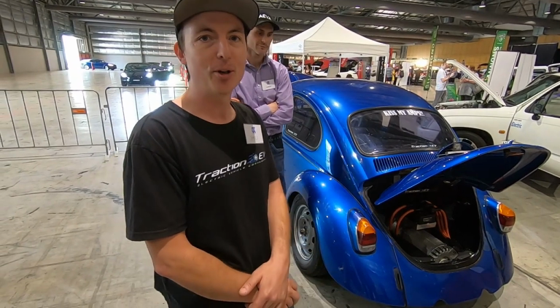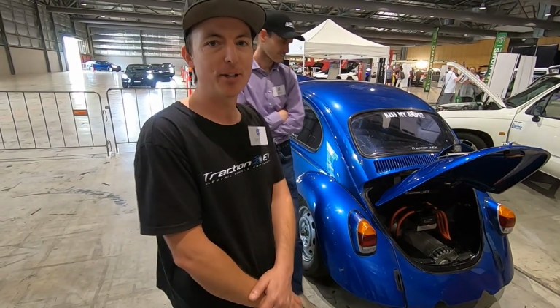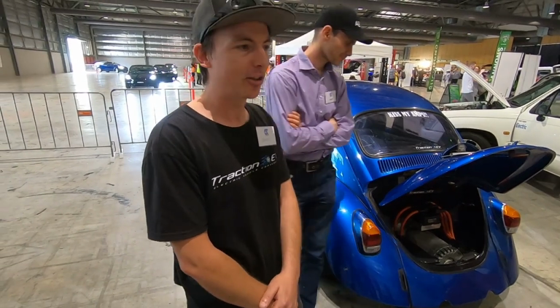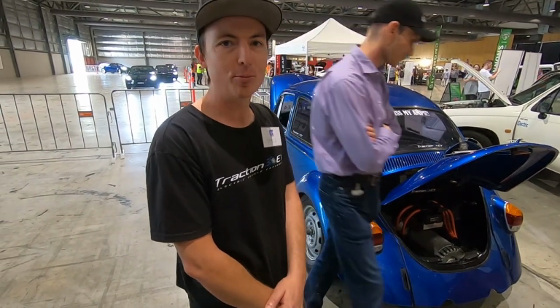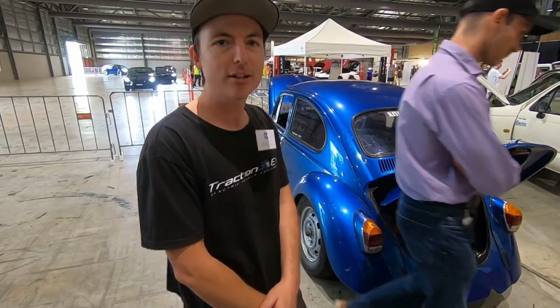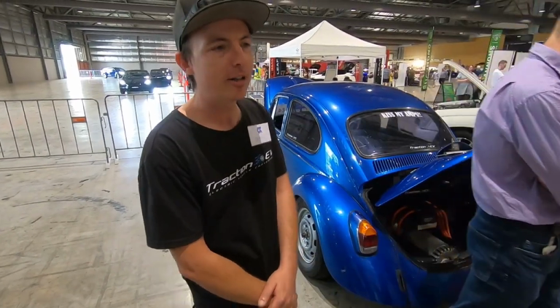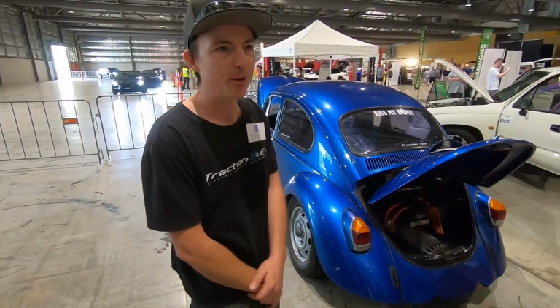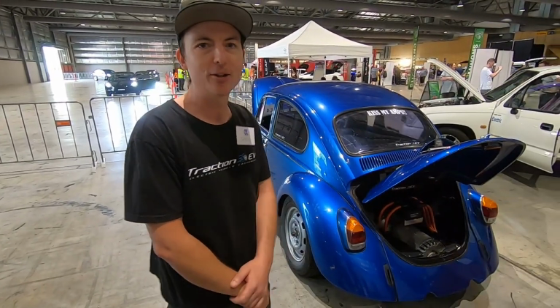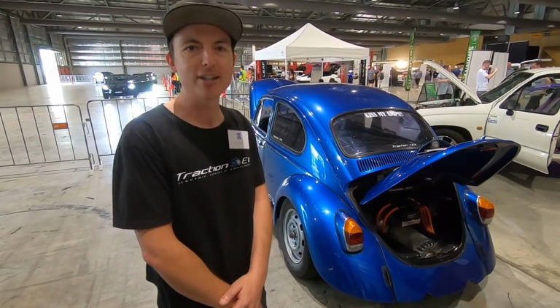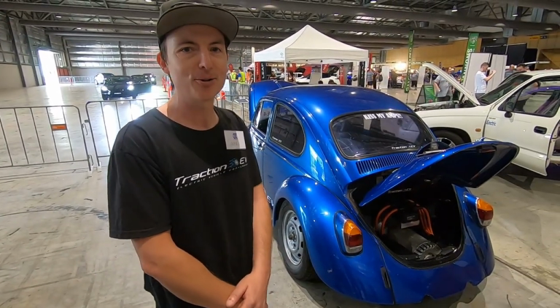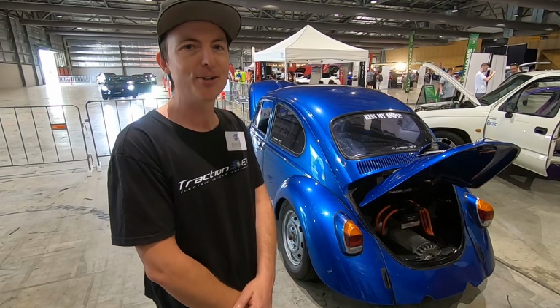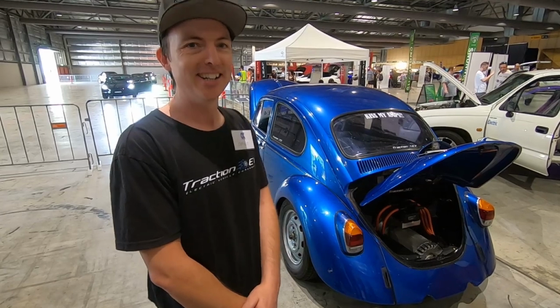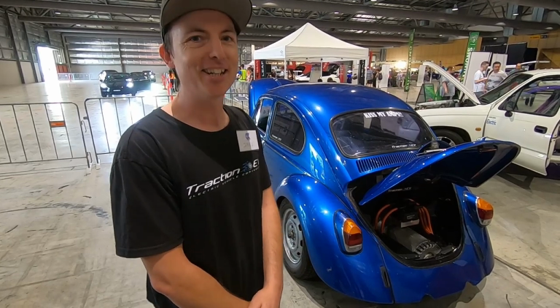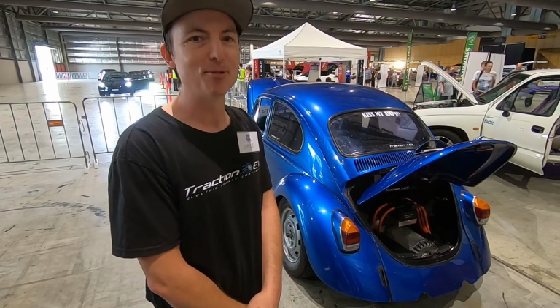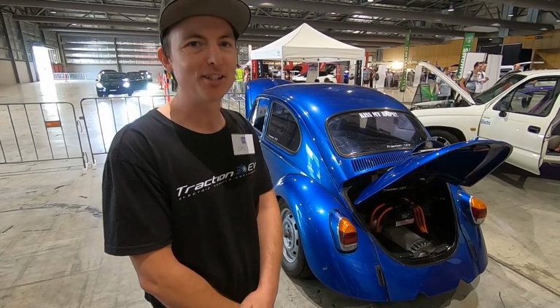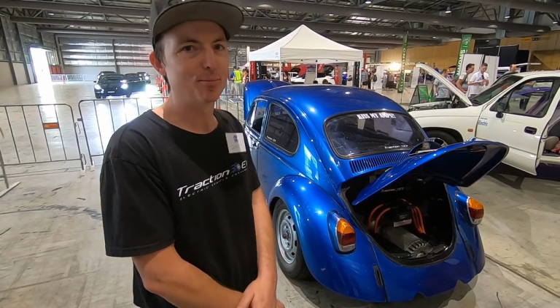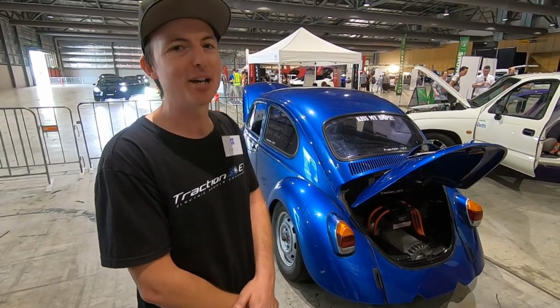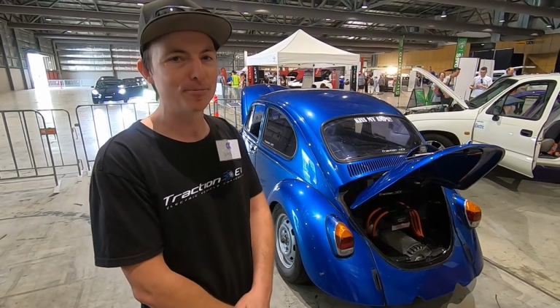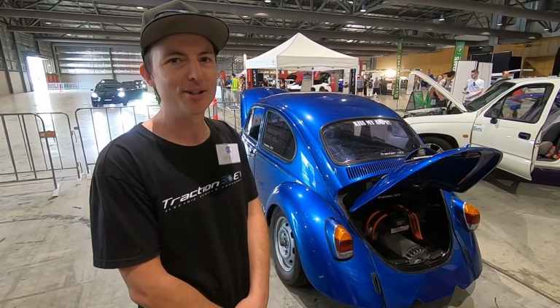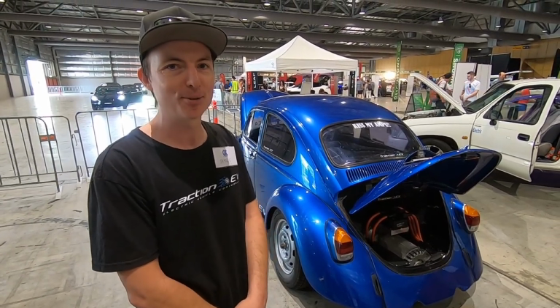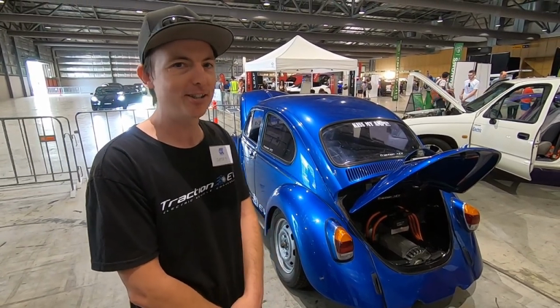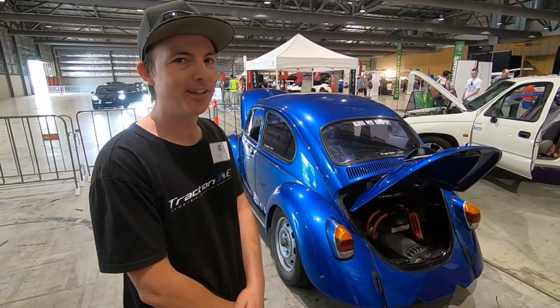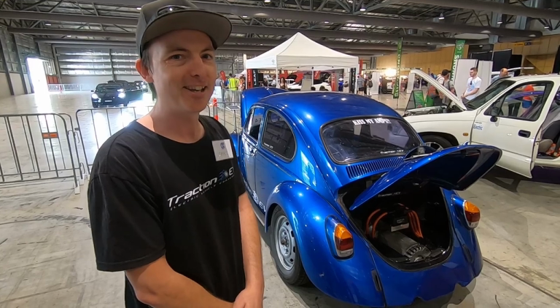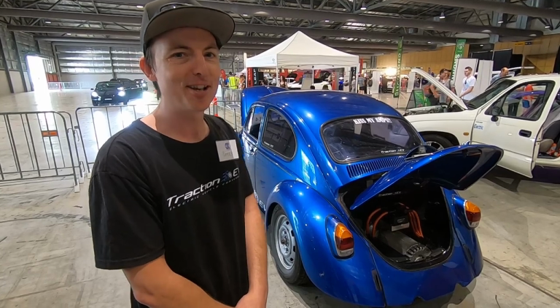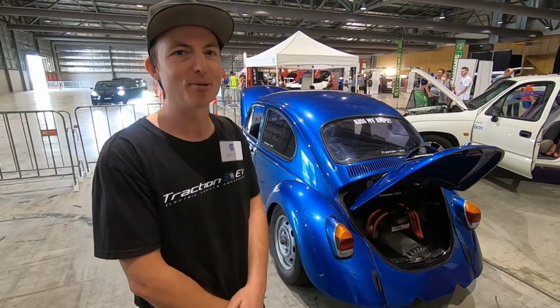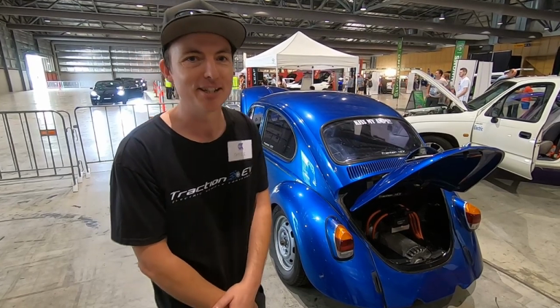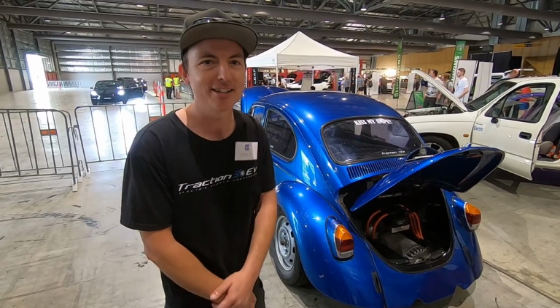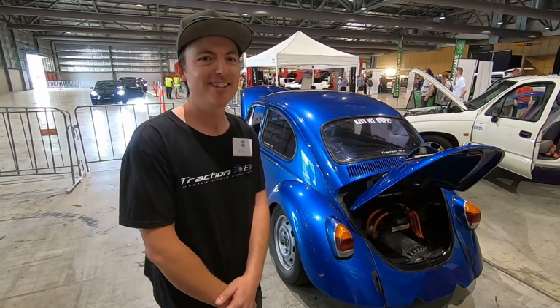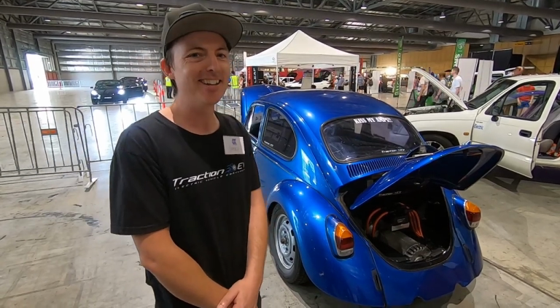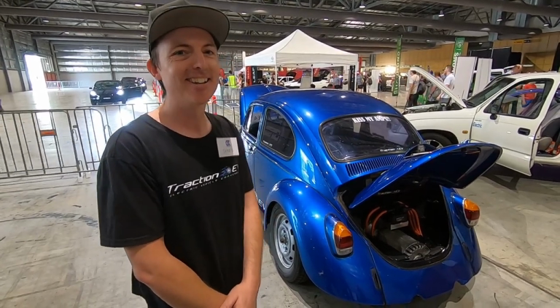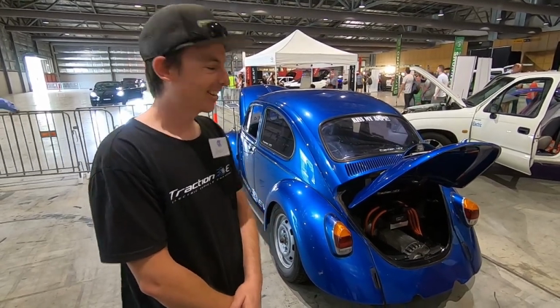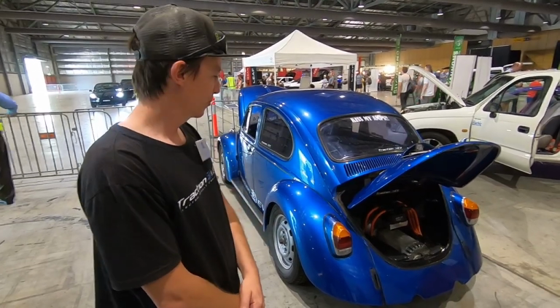The NetGain Hyper 9 motor is about 100 kilowatt peak, 240 Newton metres of torque, so it gets up and goes. It's more than double the original horsepower, so it surprises a lot of people at the lights.